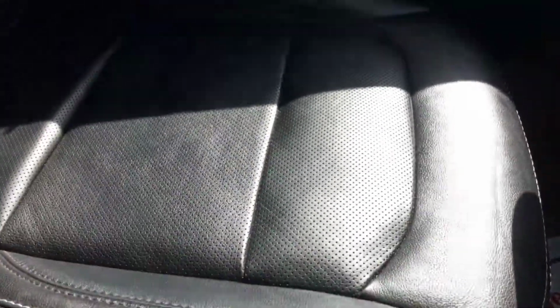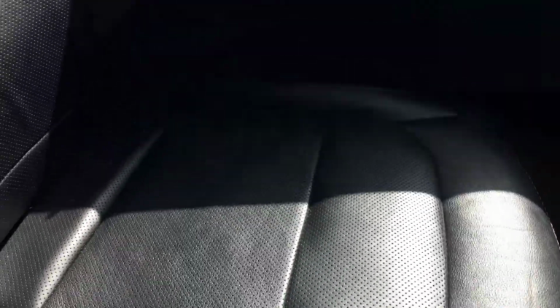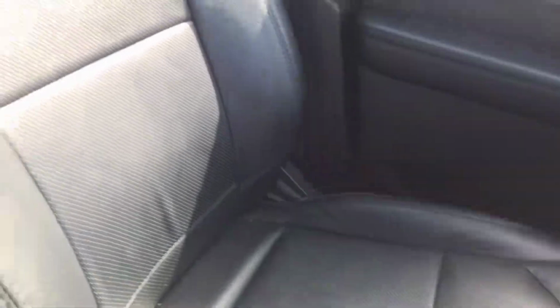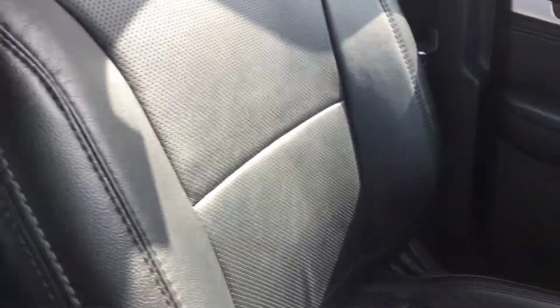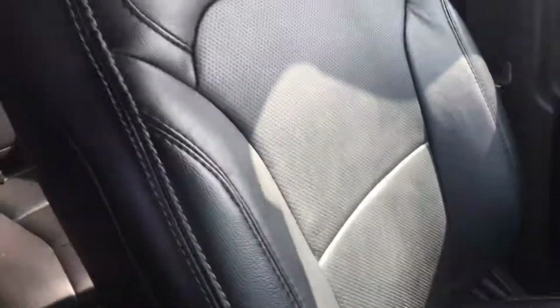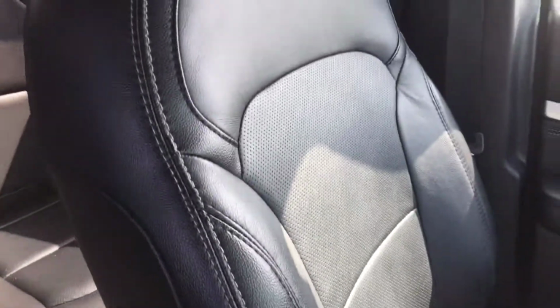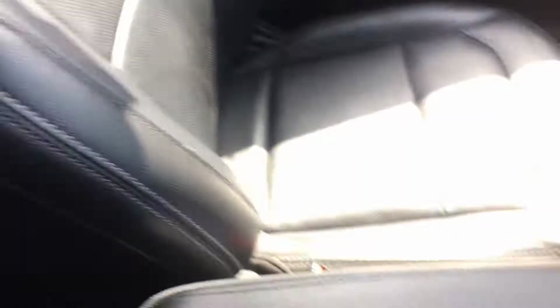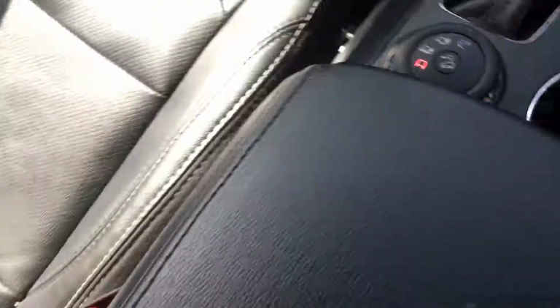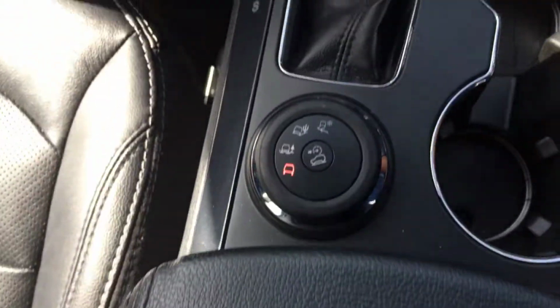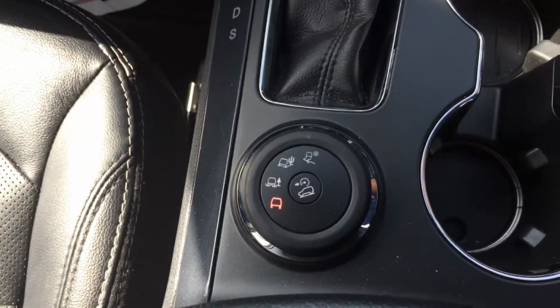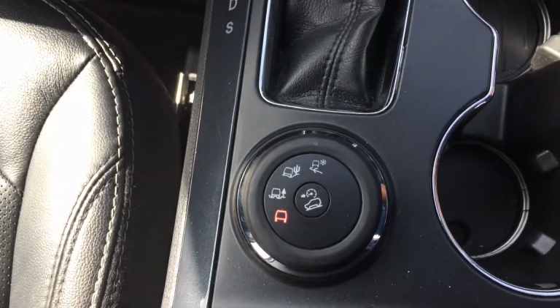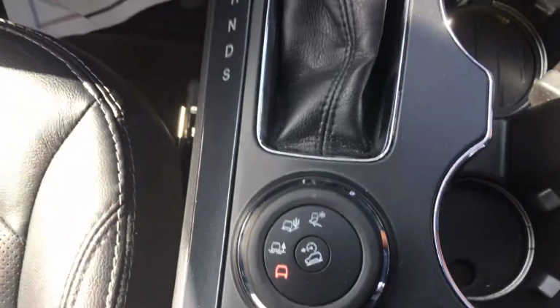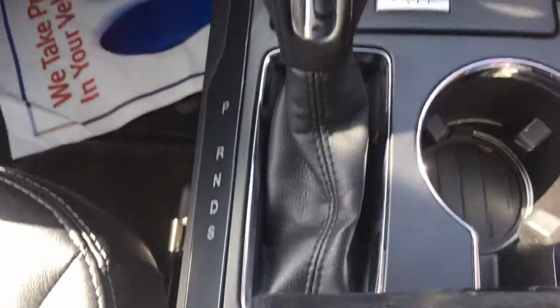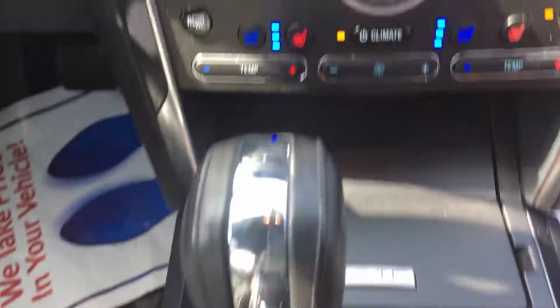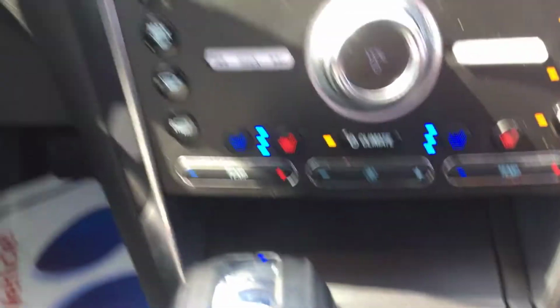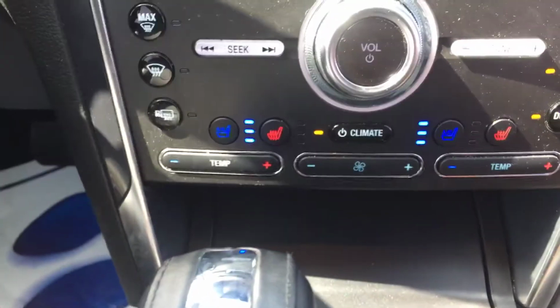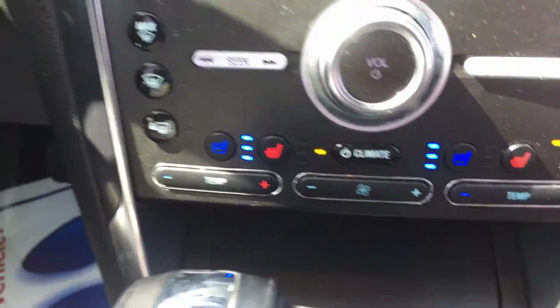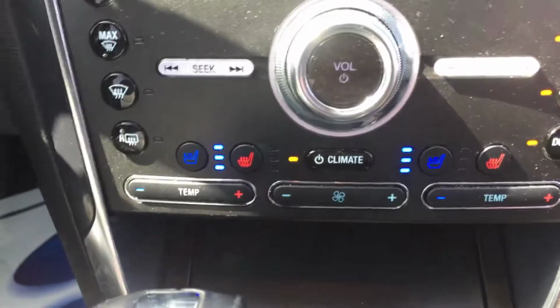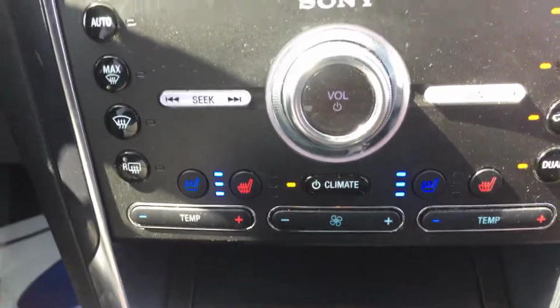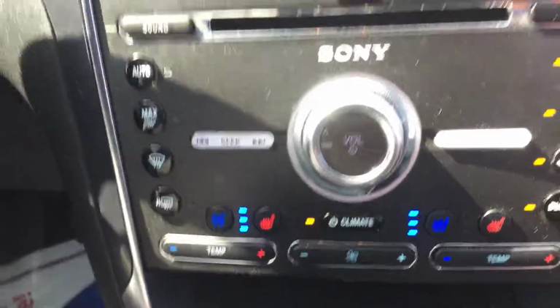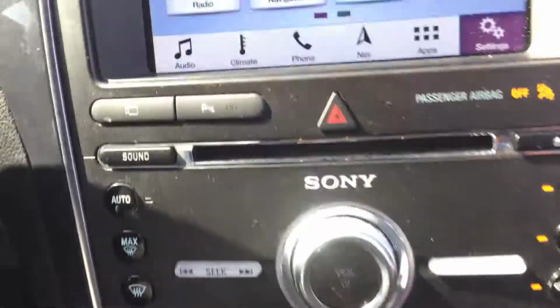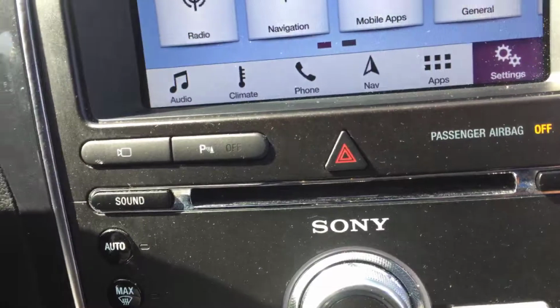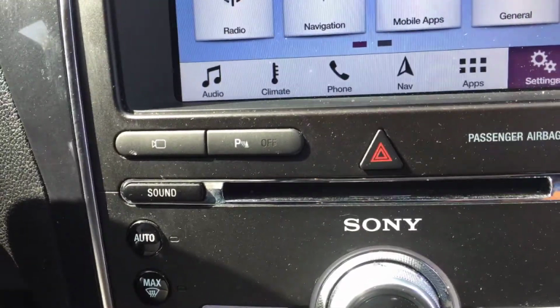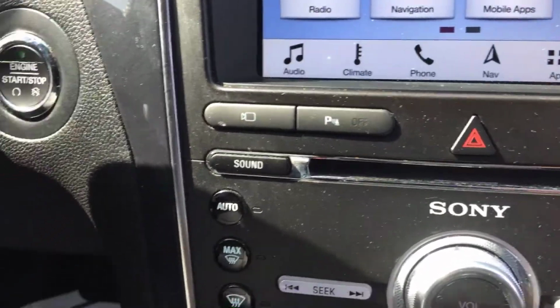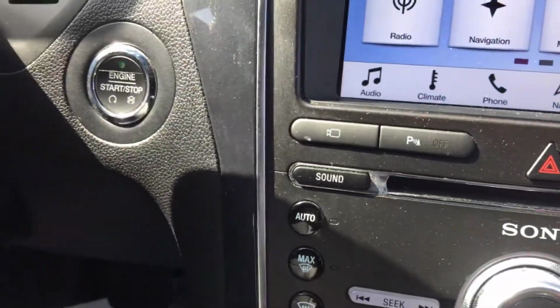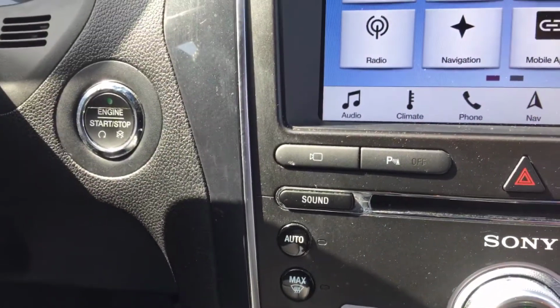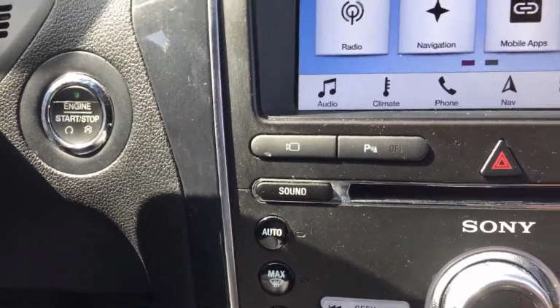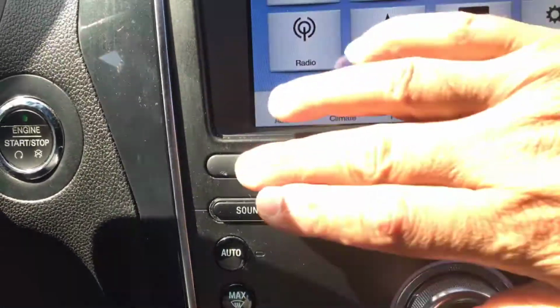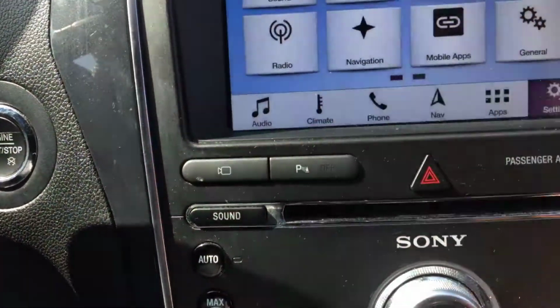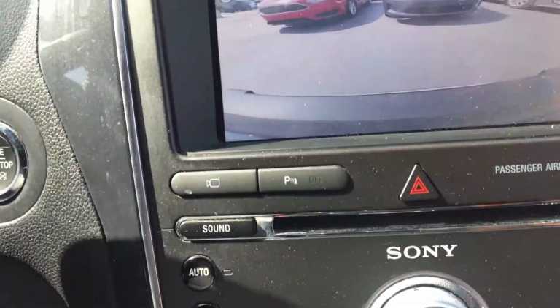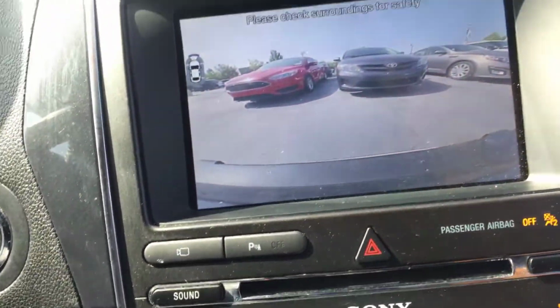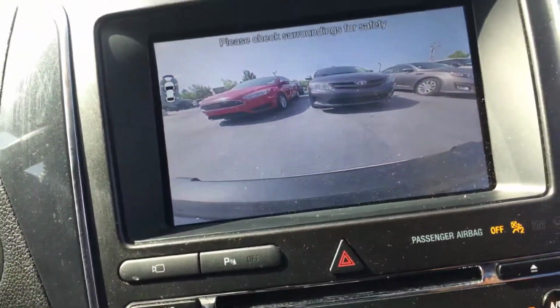Here's the four-wheel drive with different terrain settings, cooling and heating seats with climate control, TV player, and camera view as well at the front.